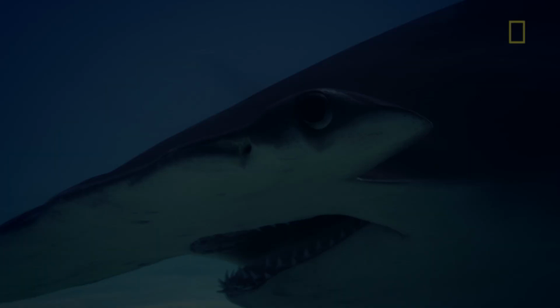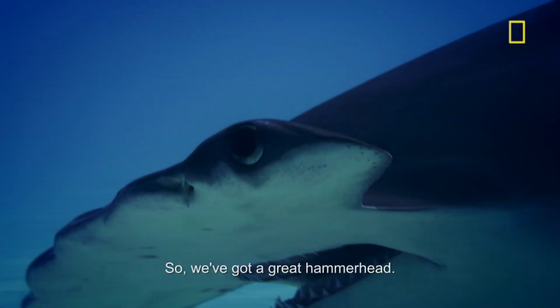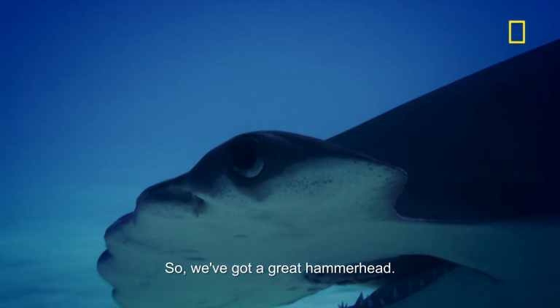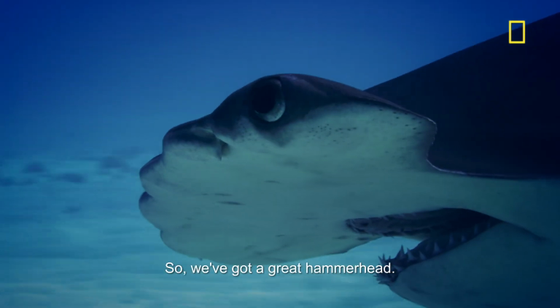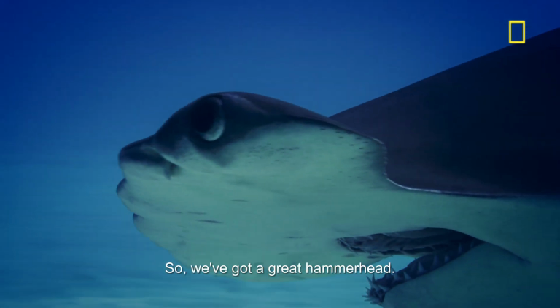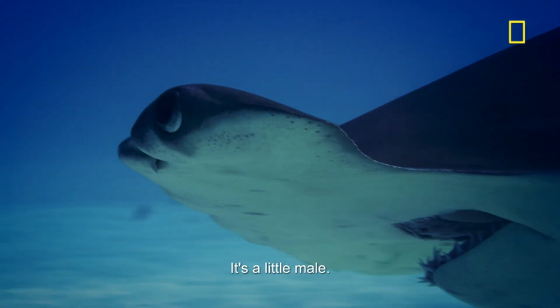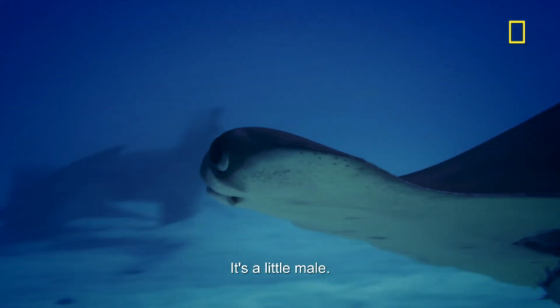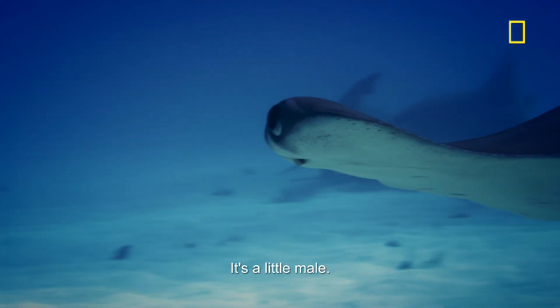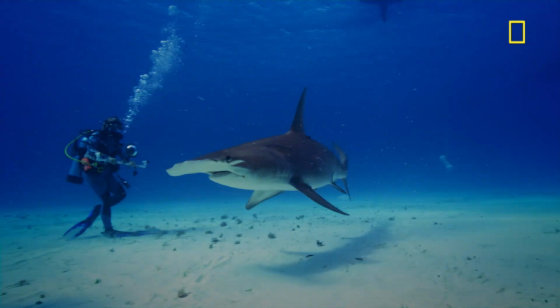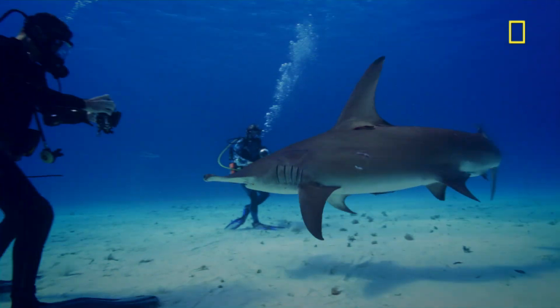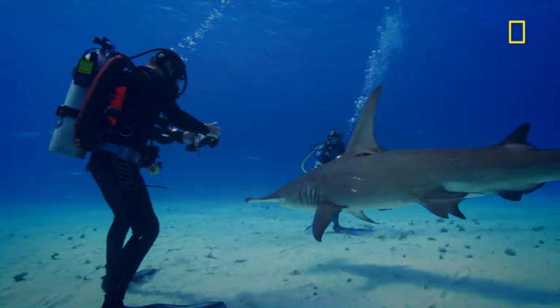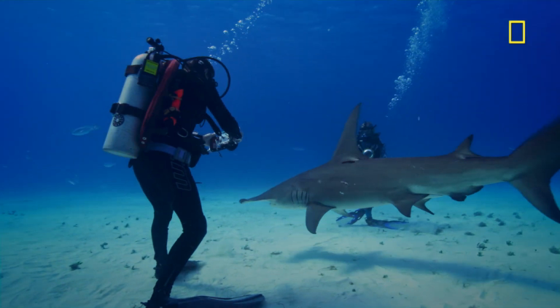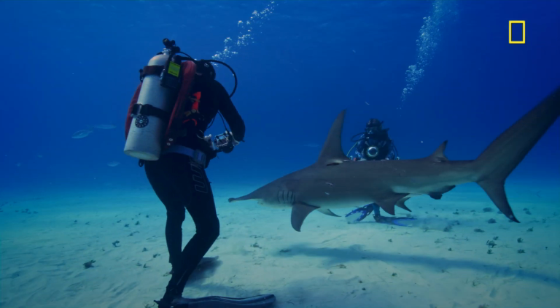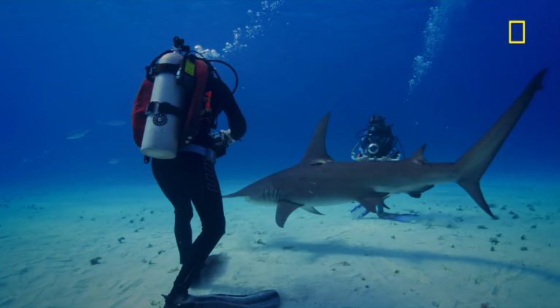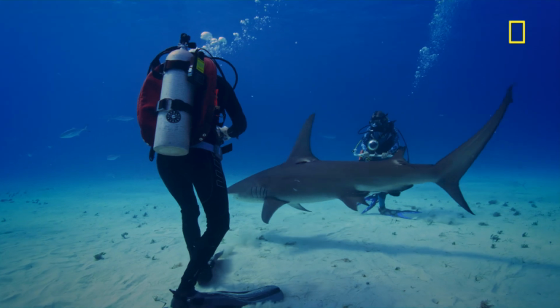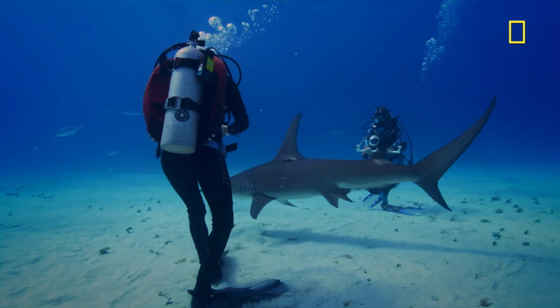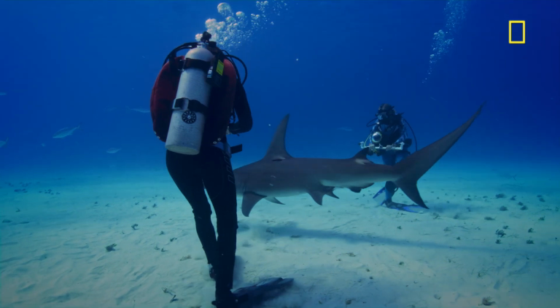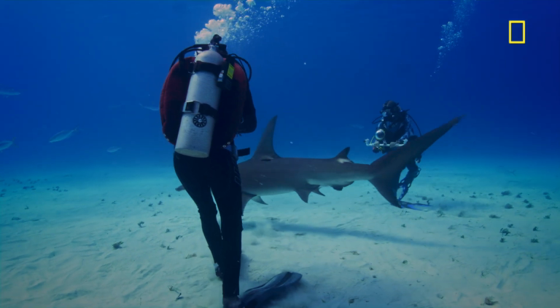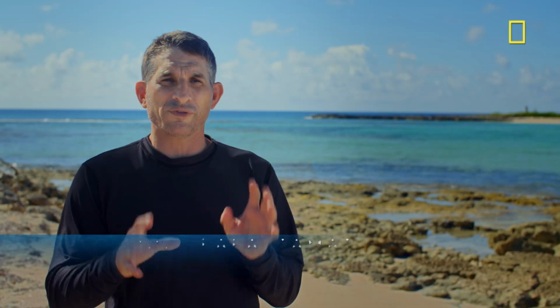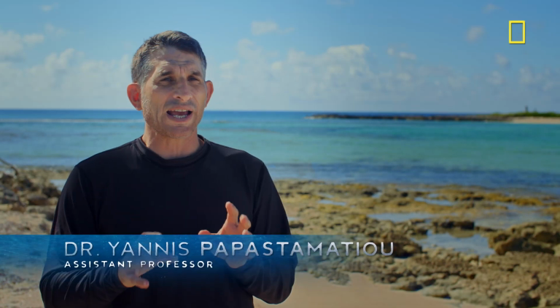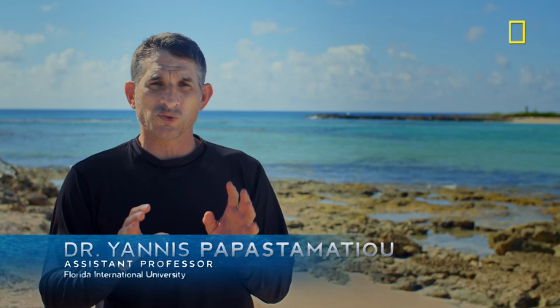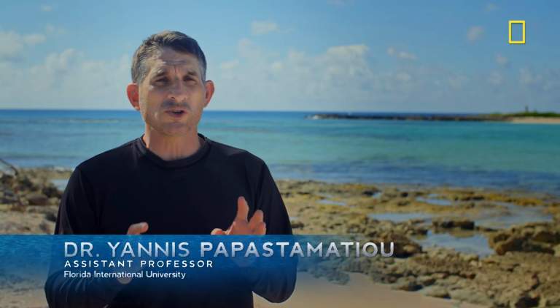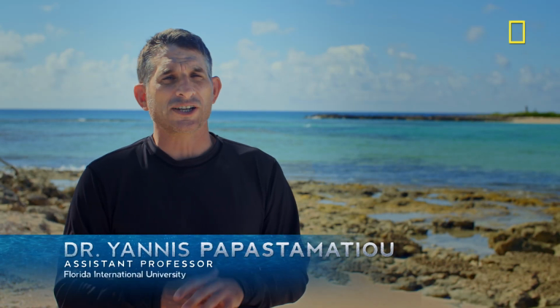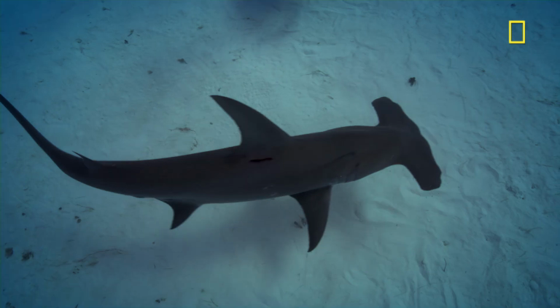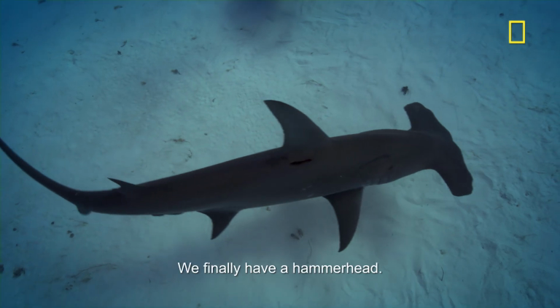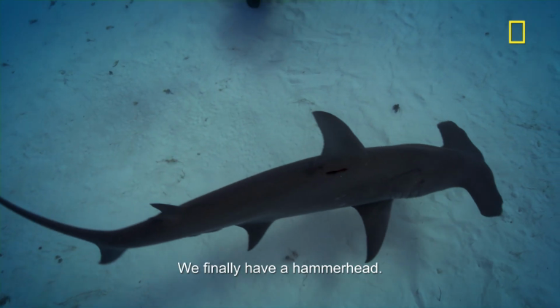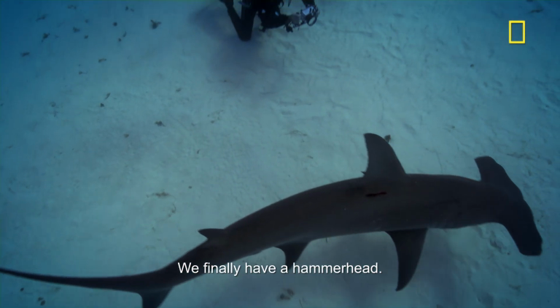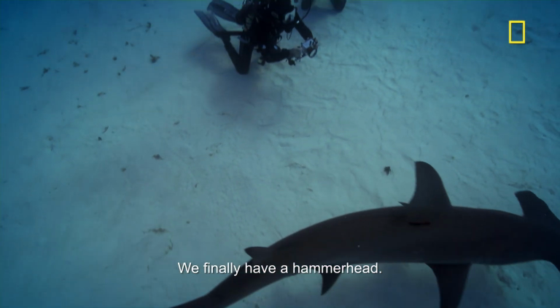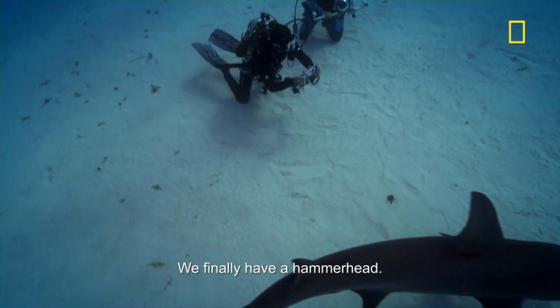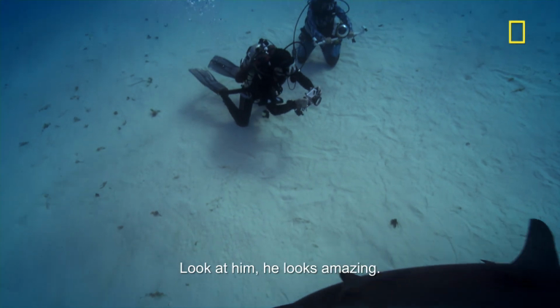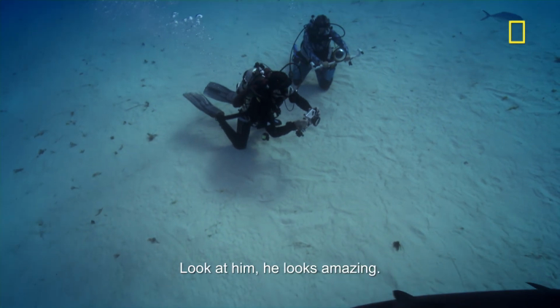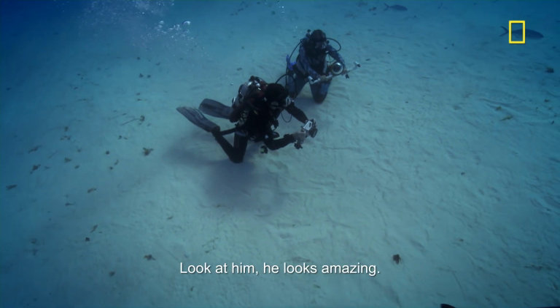We've got a great hammerhead for the little male. After a really slow start, we finally had some really great action. The hammerhead — look at him, he looks amazing.